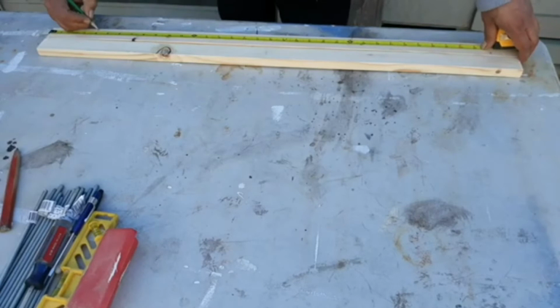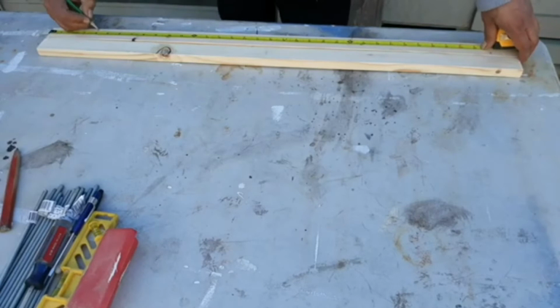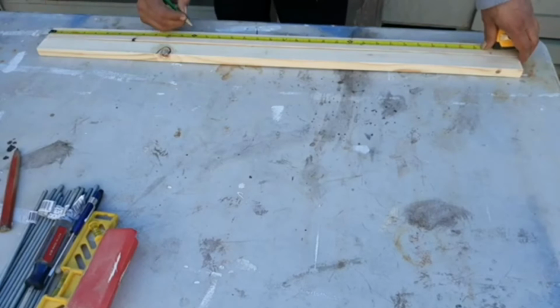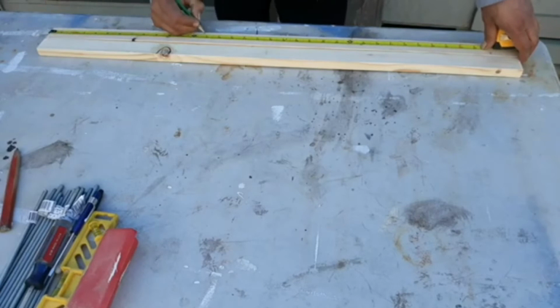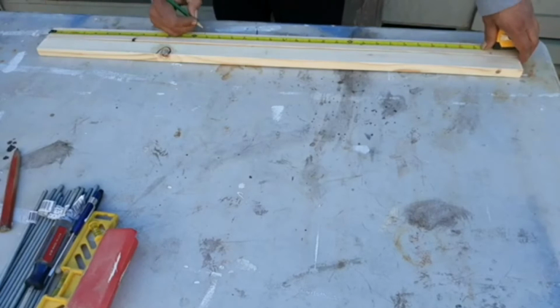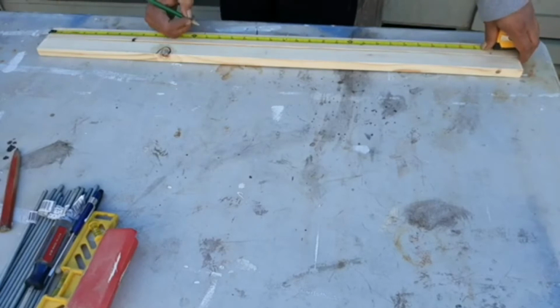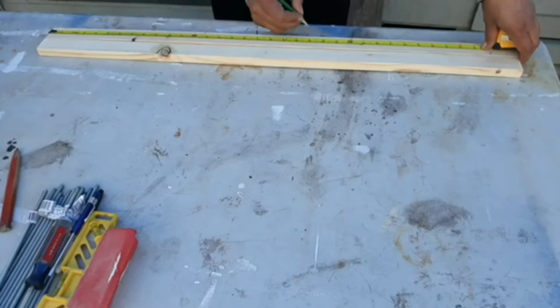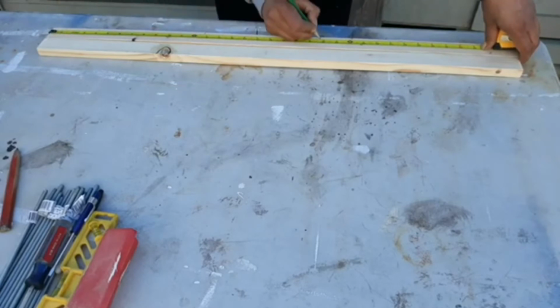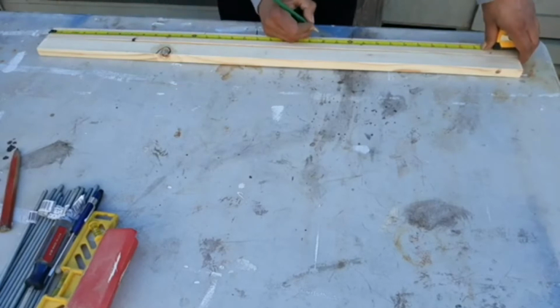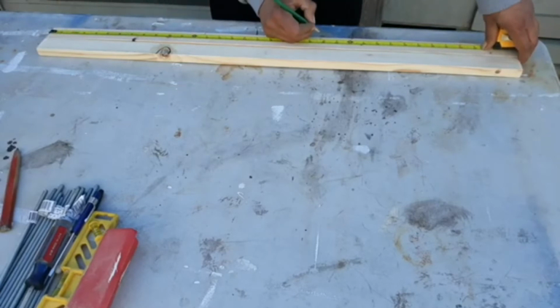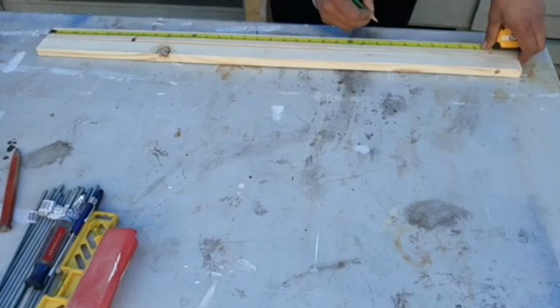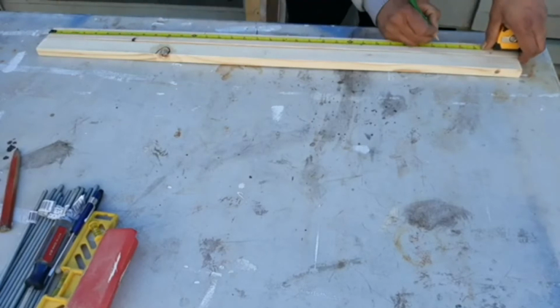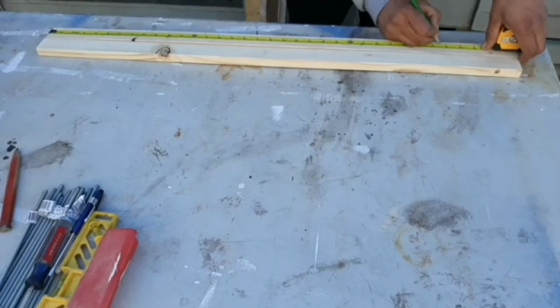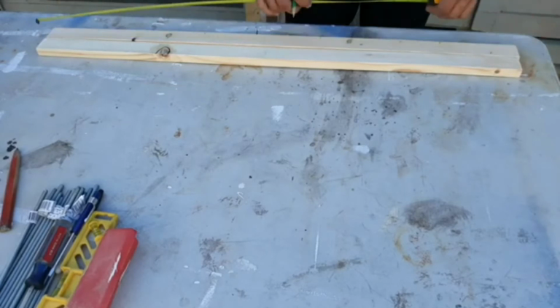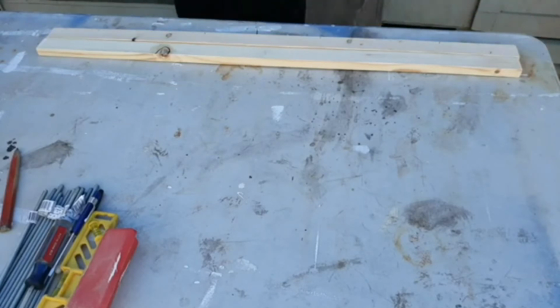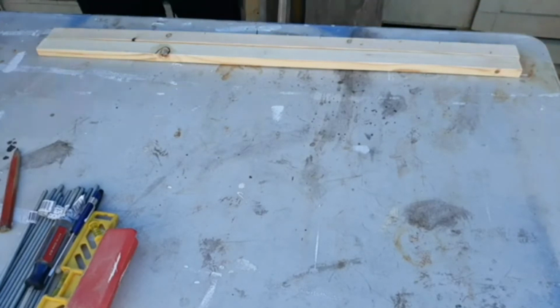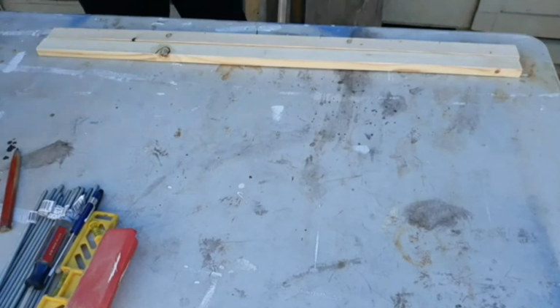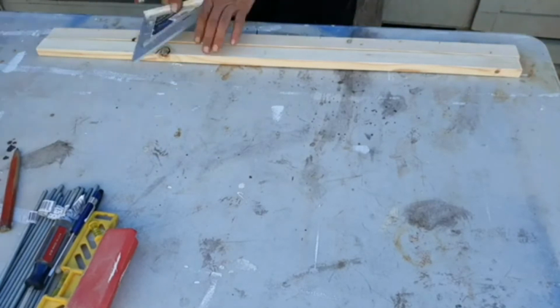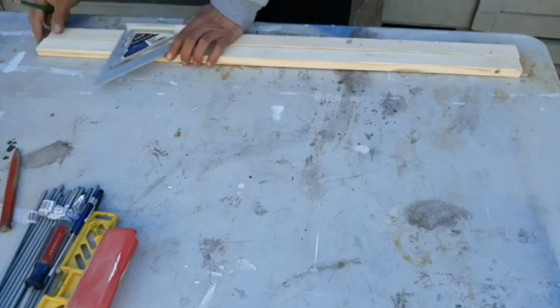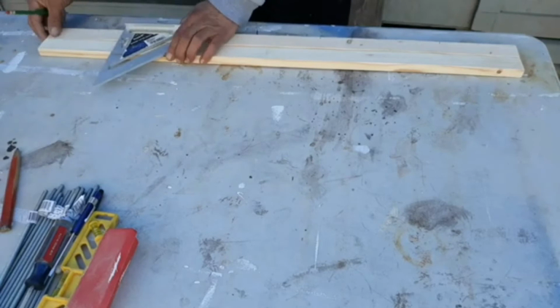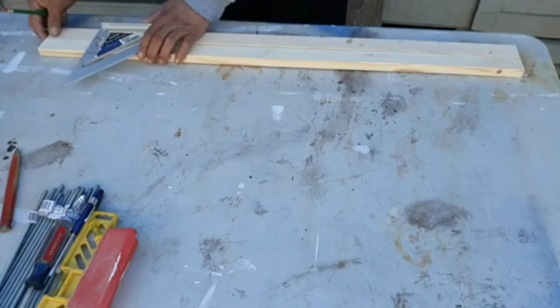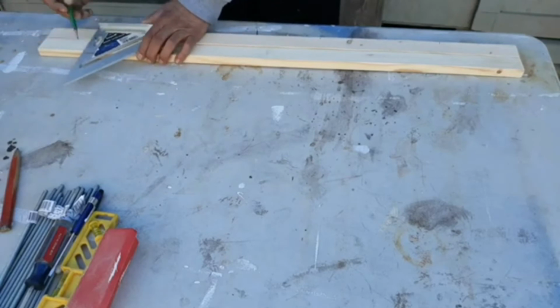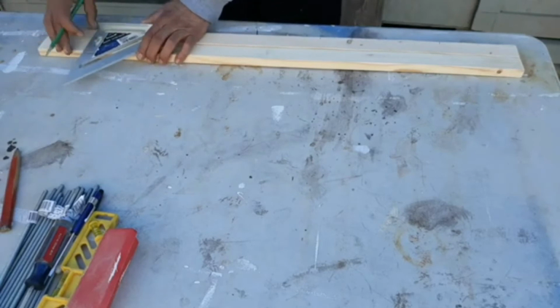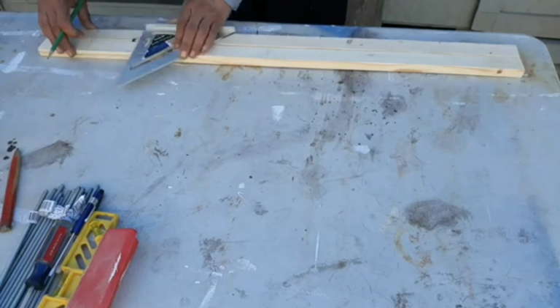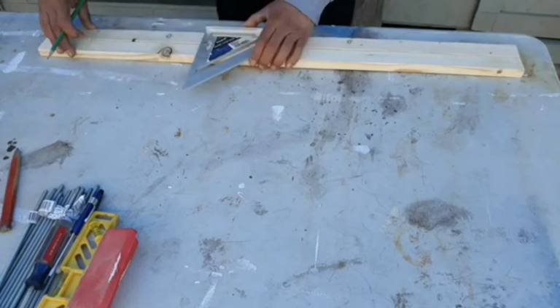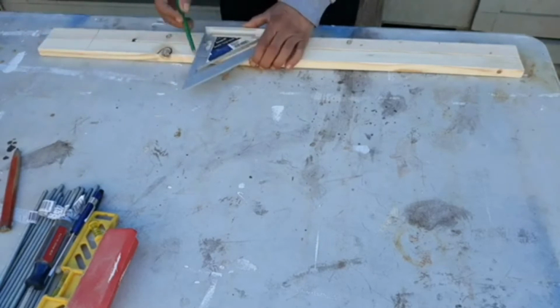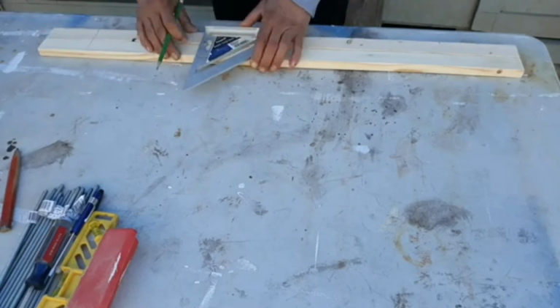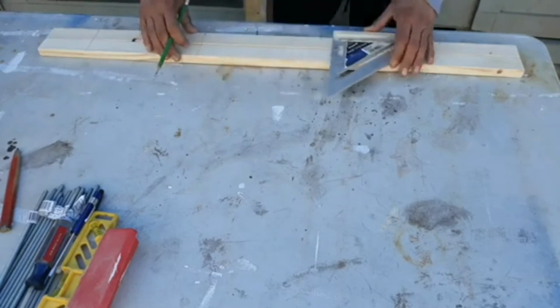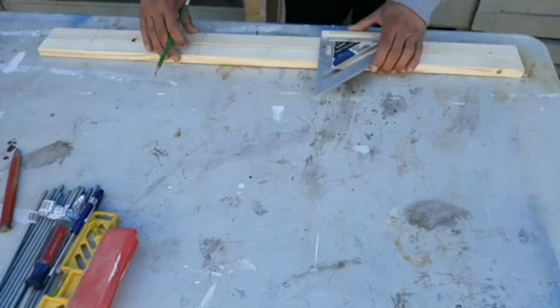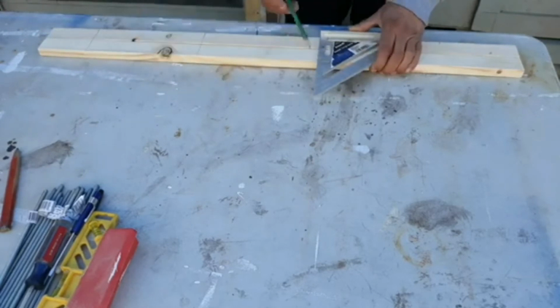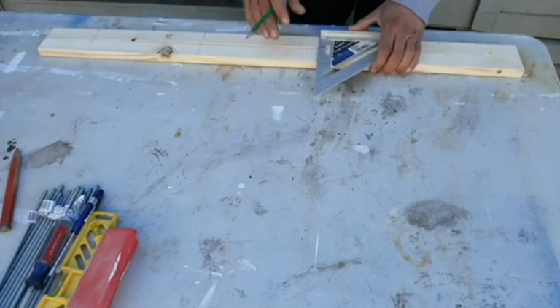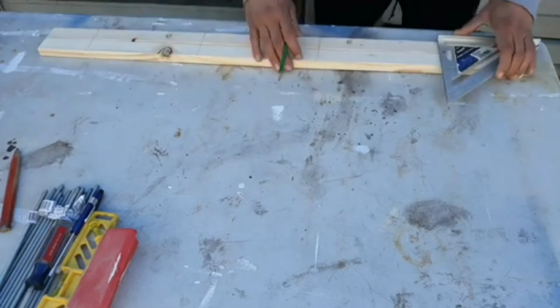I sanded down all pieces with 320 grit sandpaper, then I laid down on my table two 3-foot pieces and marked 4 inches from each end.